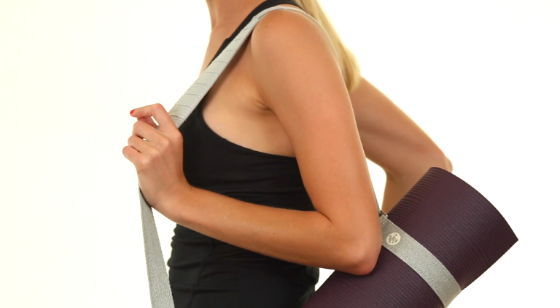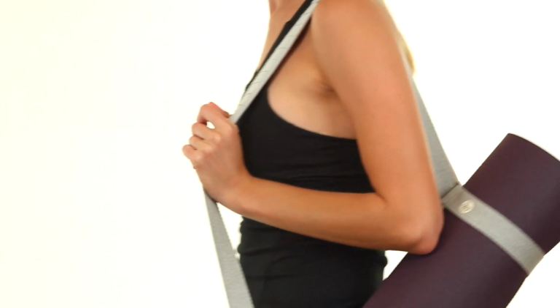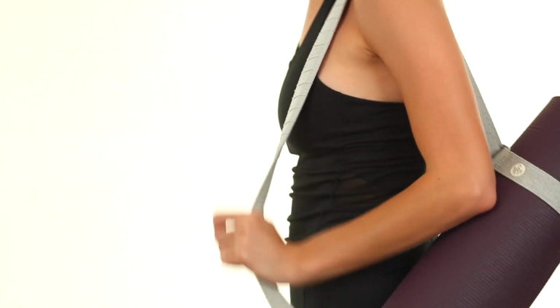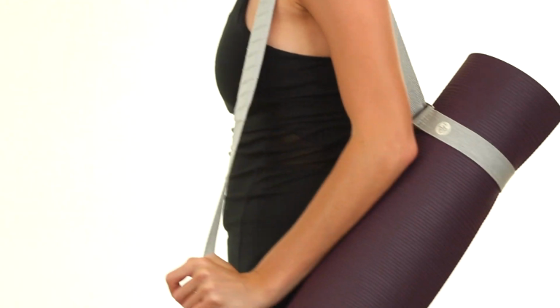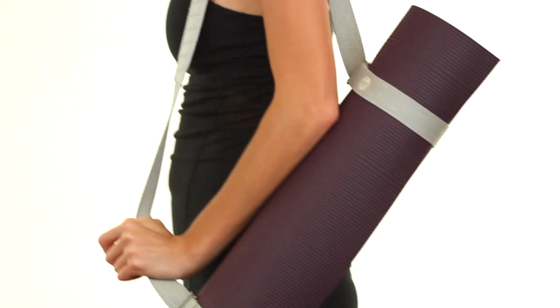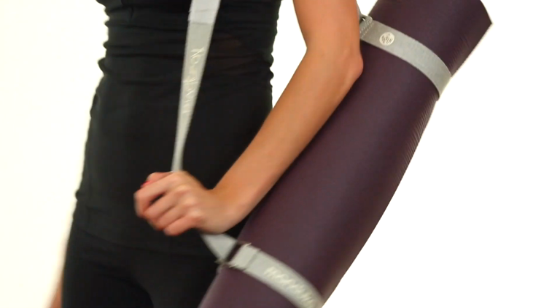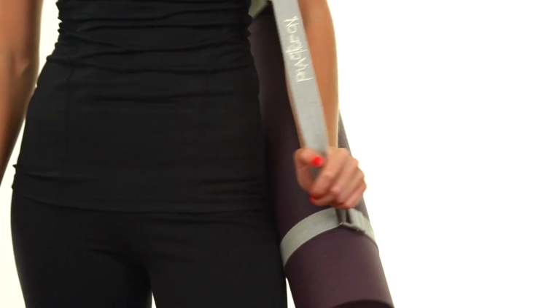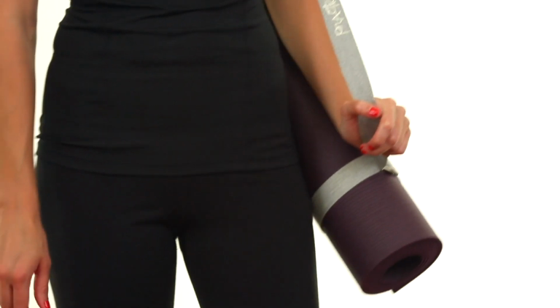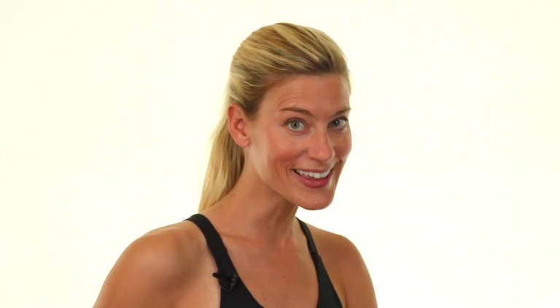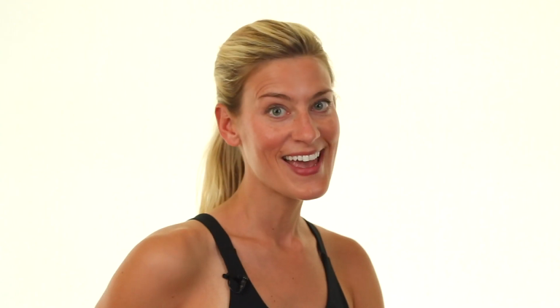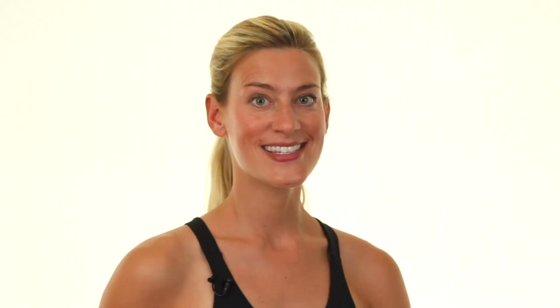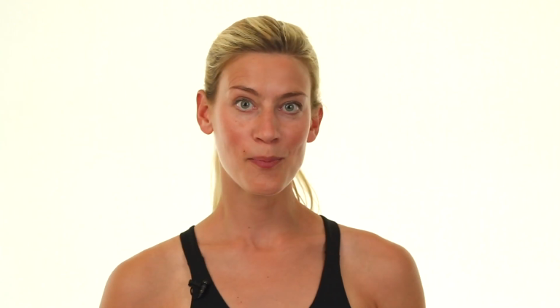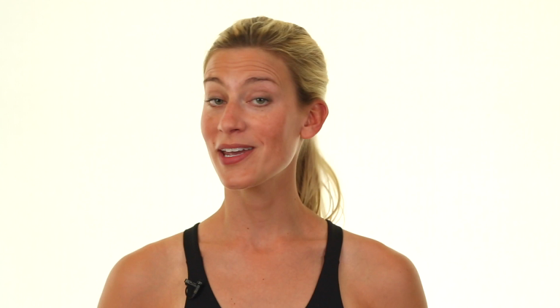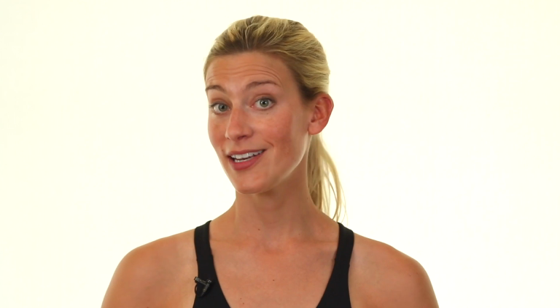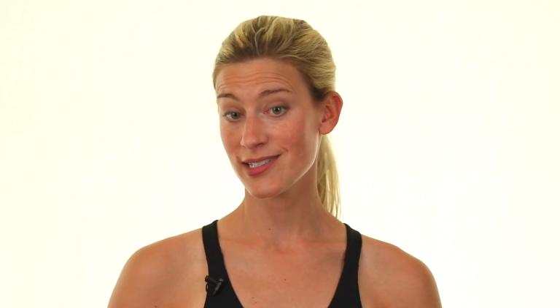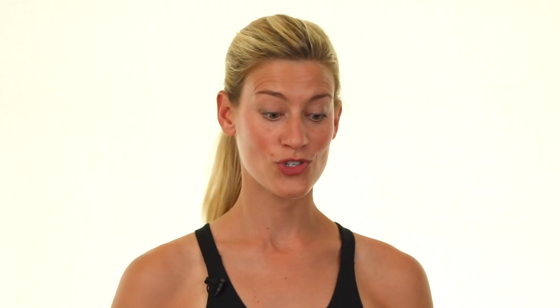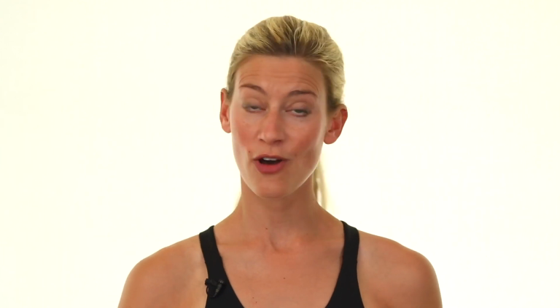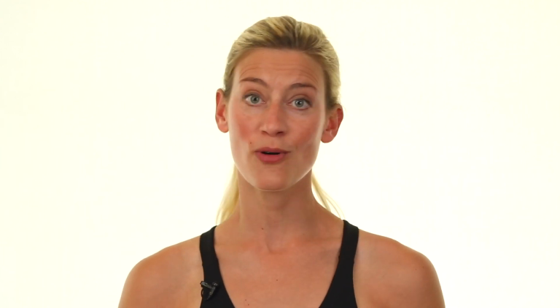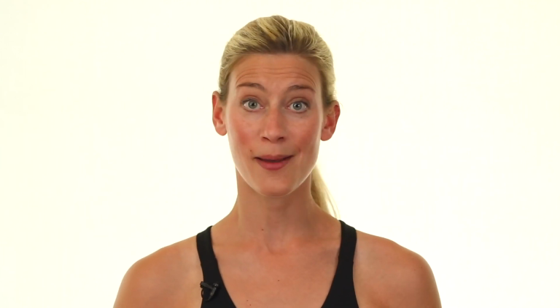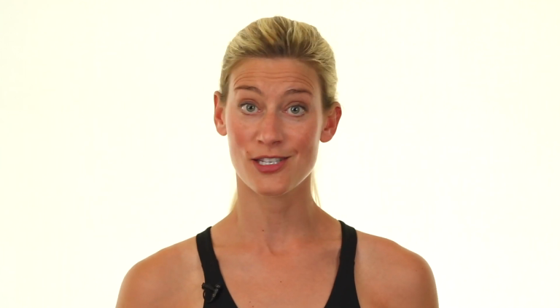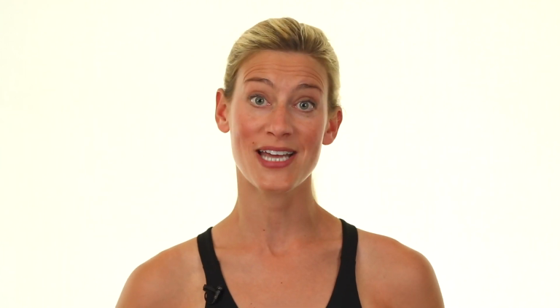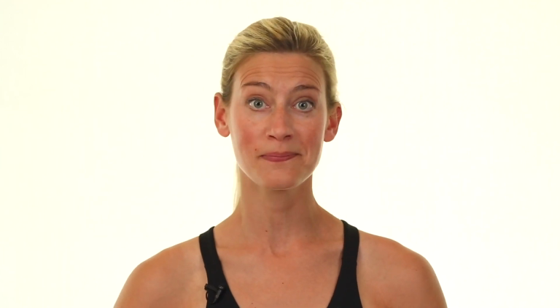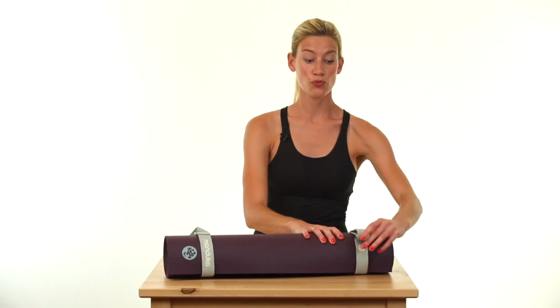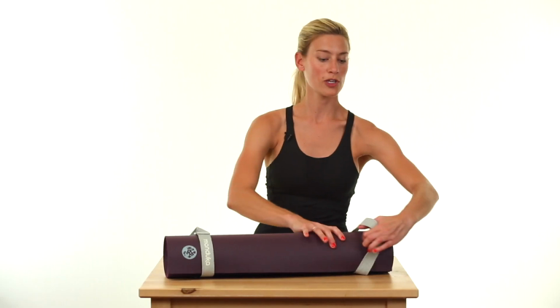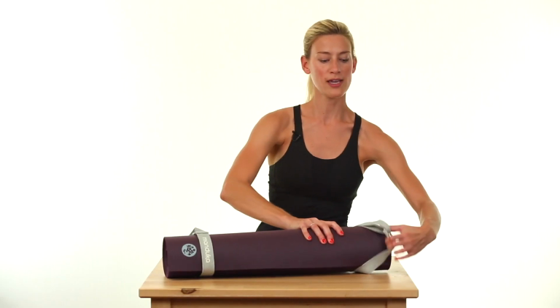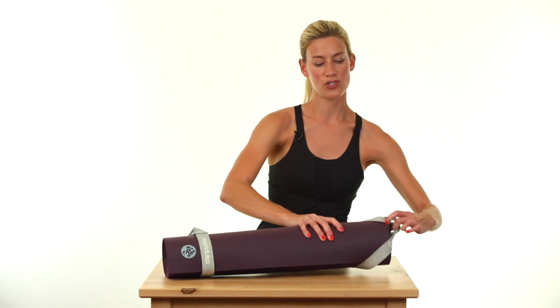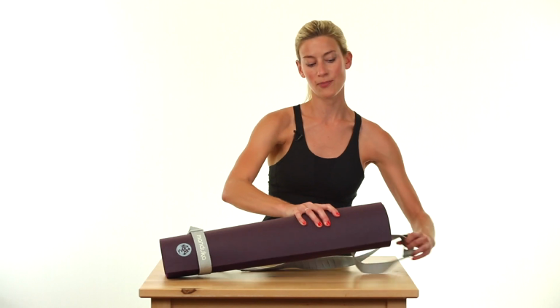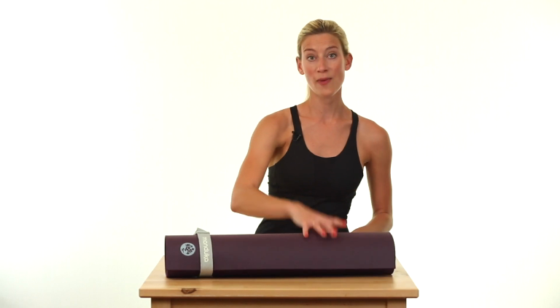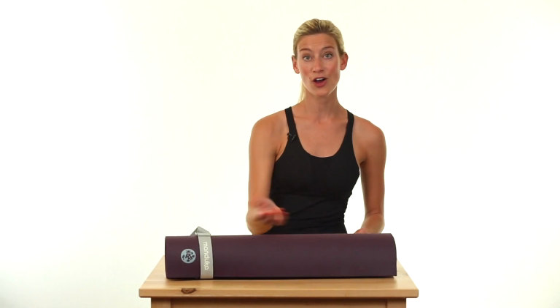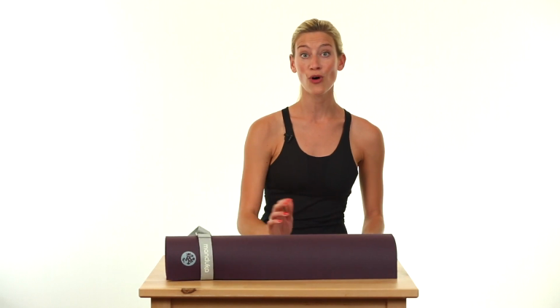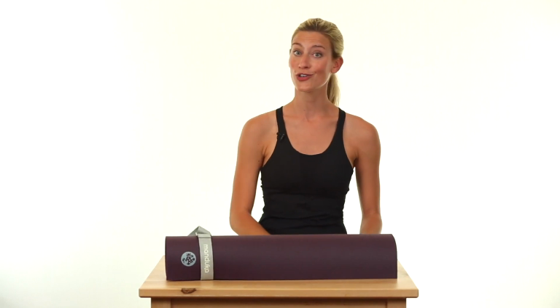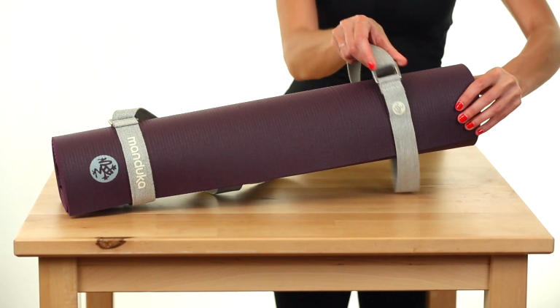I love Mat Carrier Straps because you can roll into class a little bit late and set up without making any noise. There's no velcro or snaps to disrupt anyone. It's really quiet — you just slip it off your mat, unroll, and you're good to go.